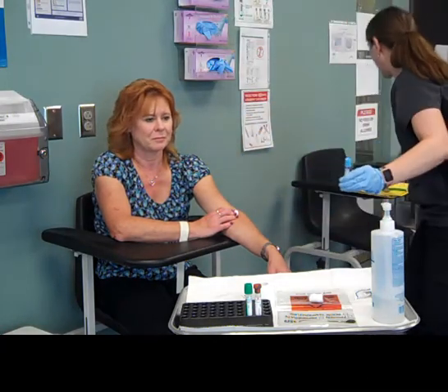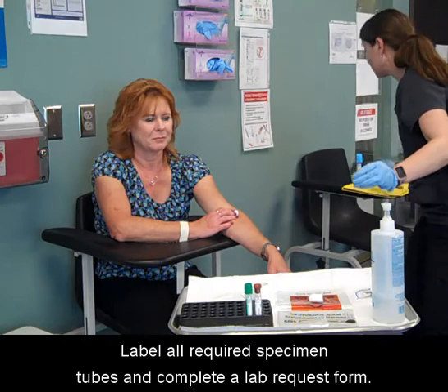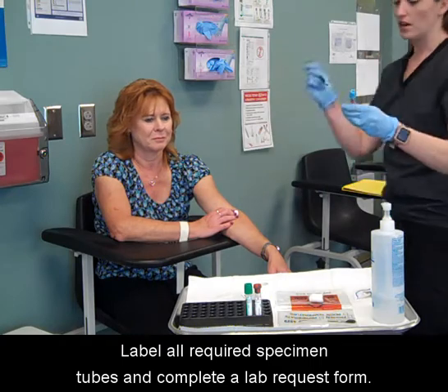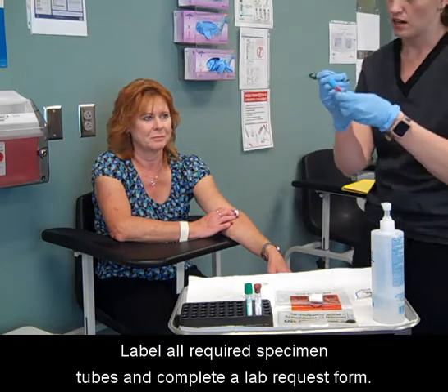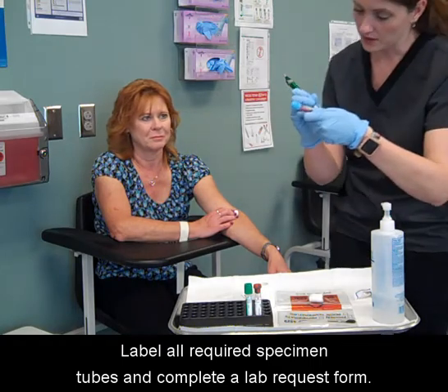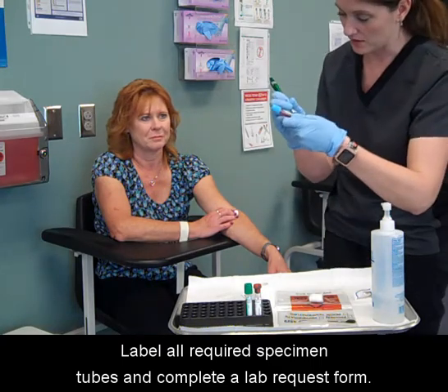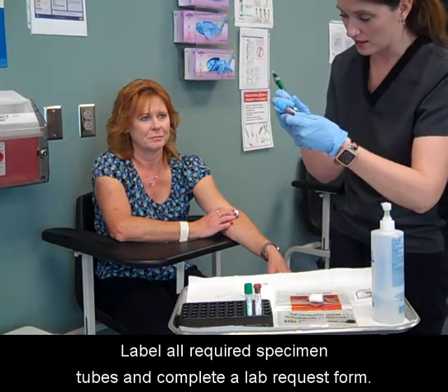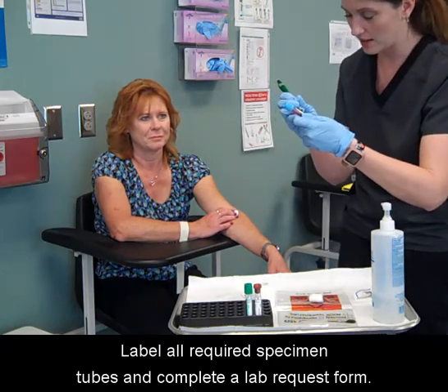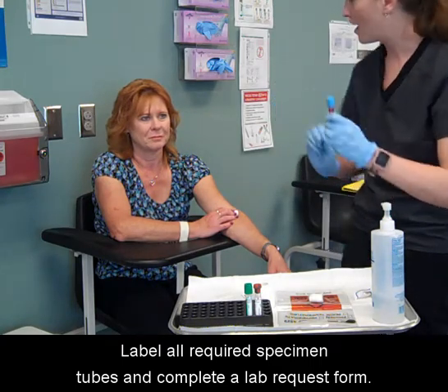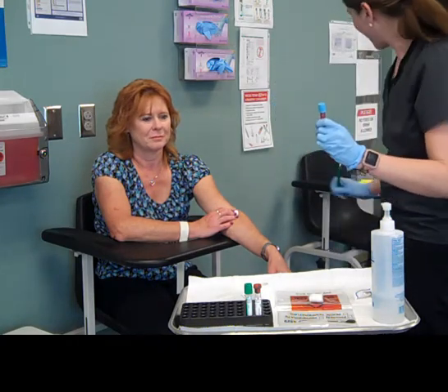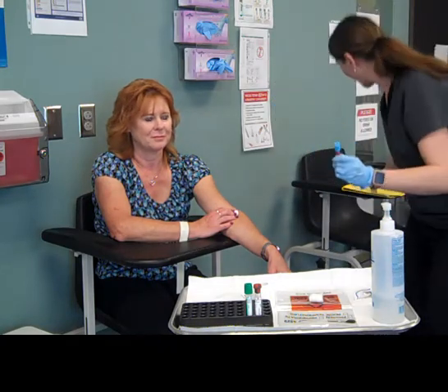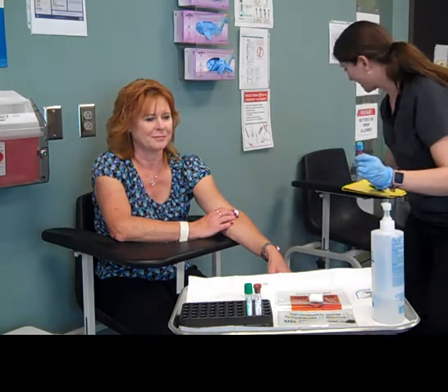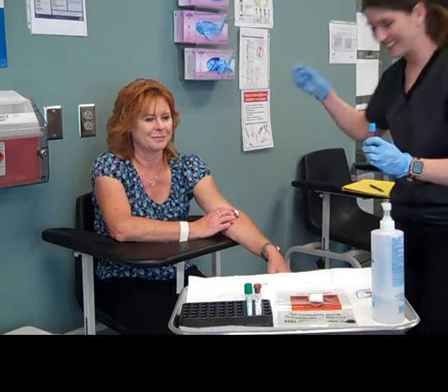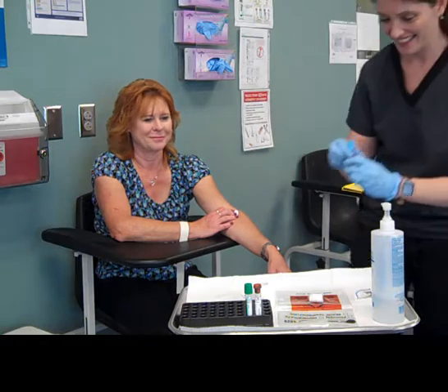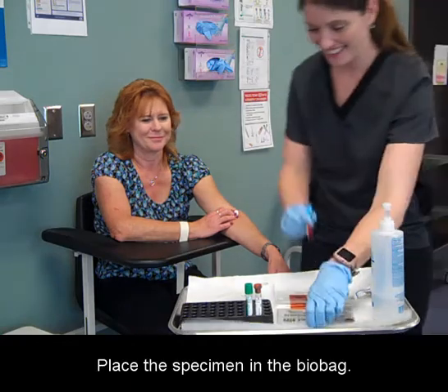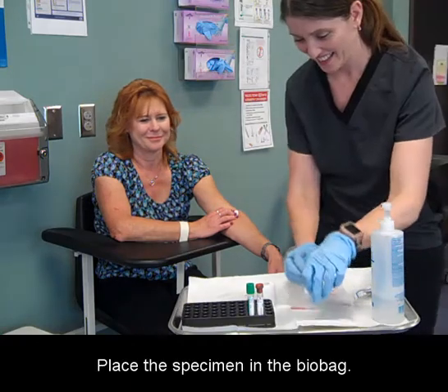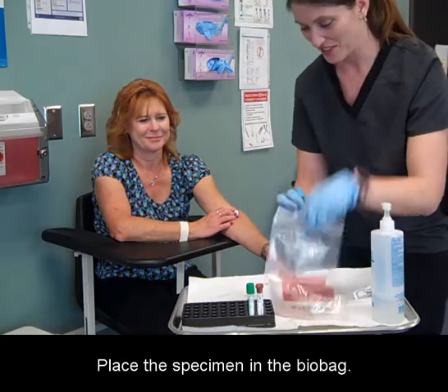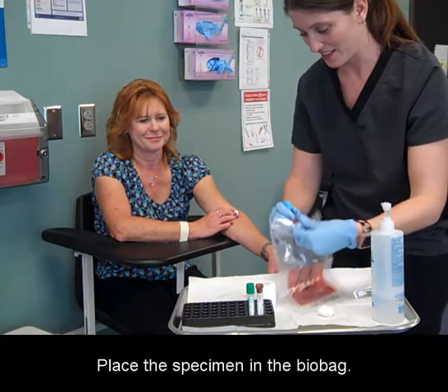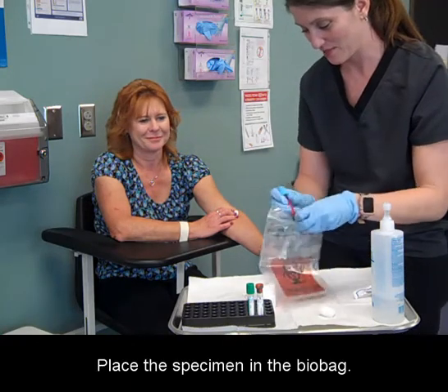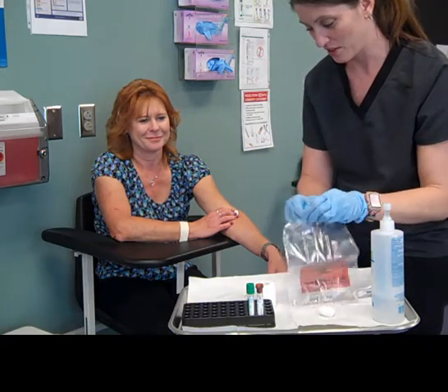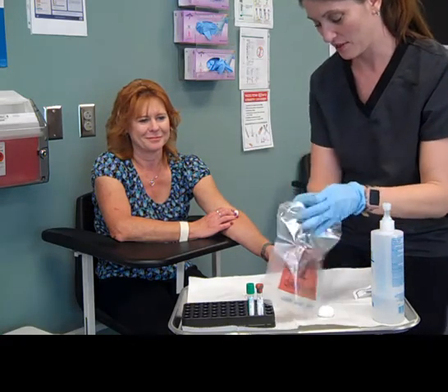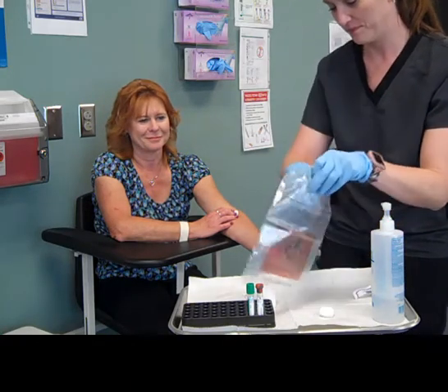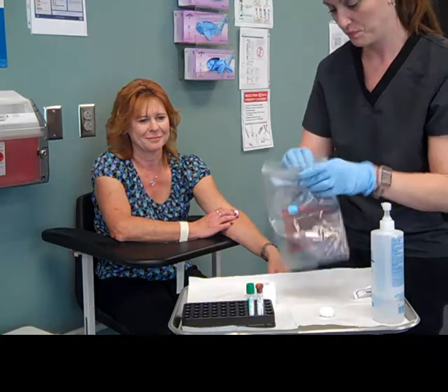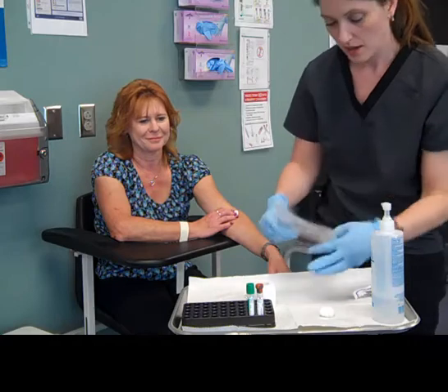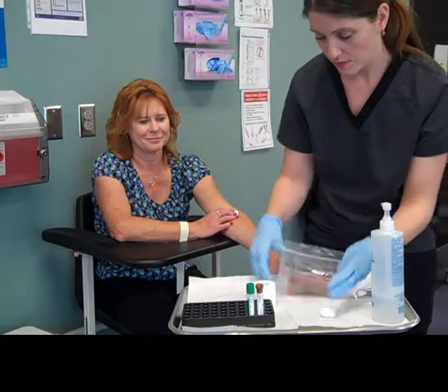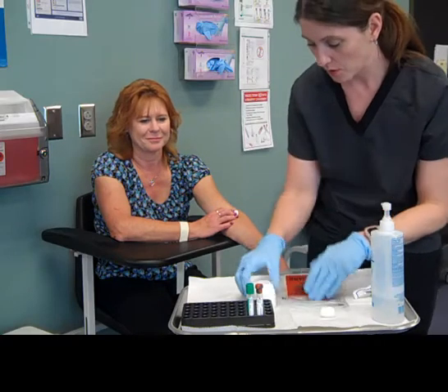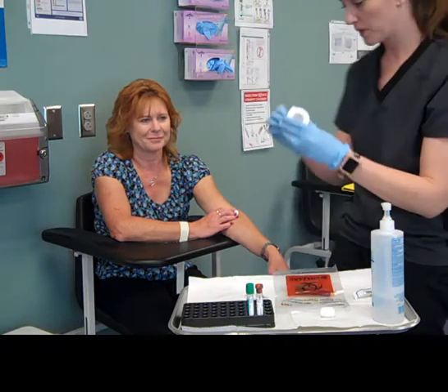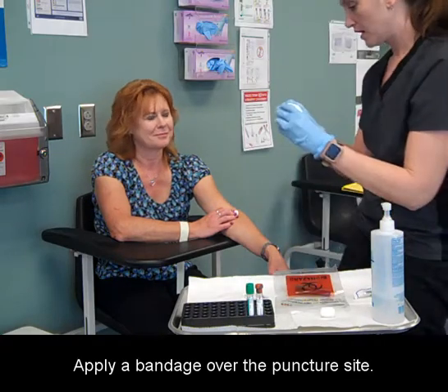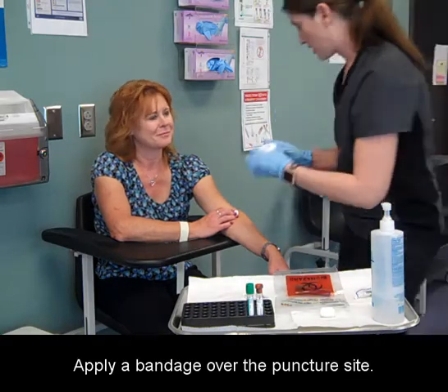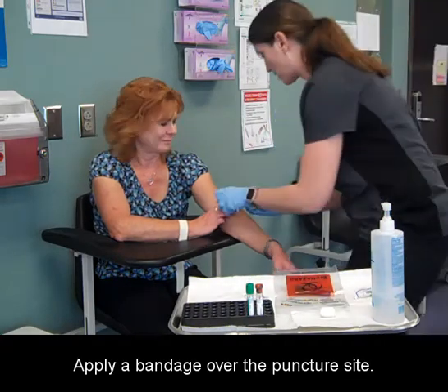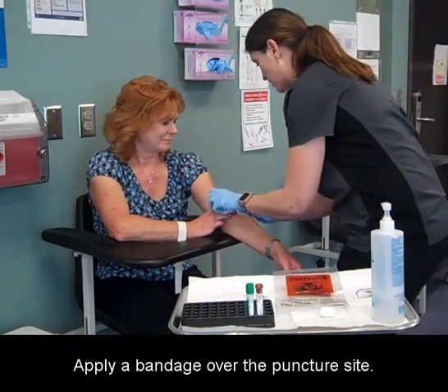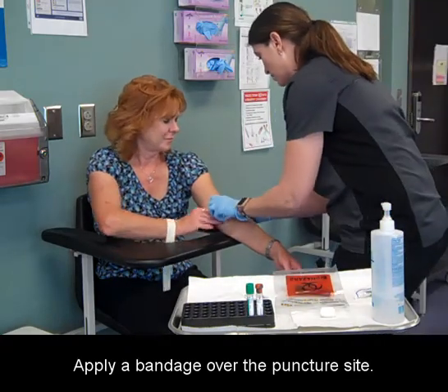Label all required specimen tubes and complete a lab request form. Place the specimen in the bio bag. Apply a bandage over the puncture site.